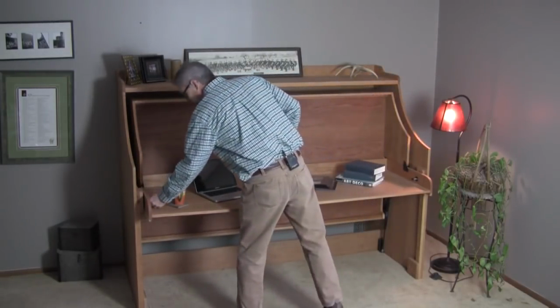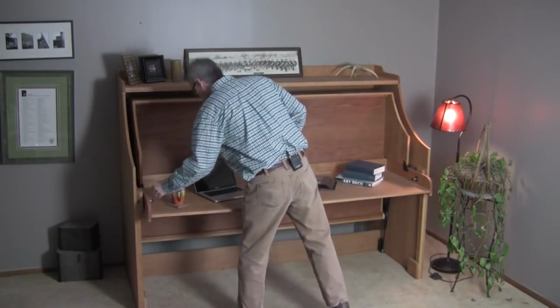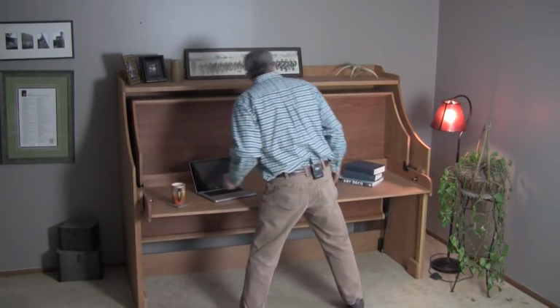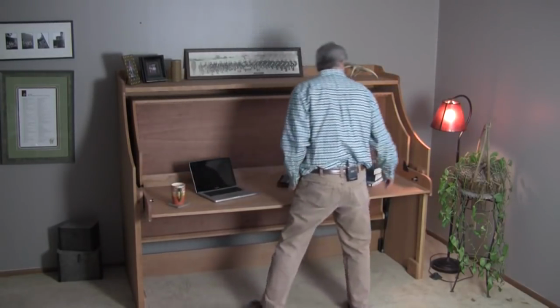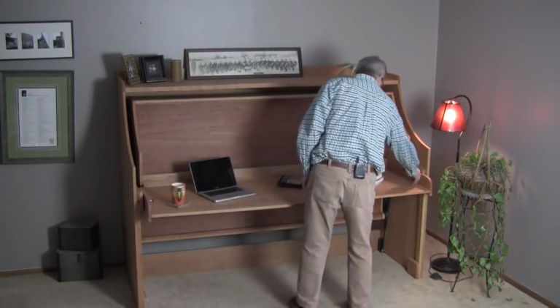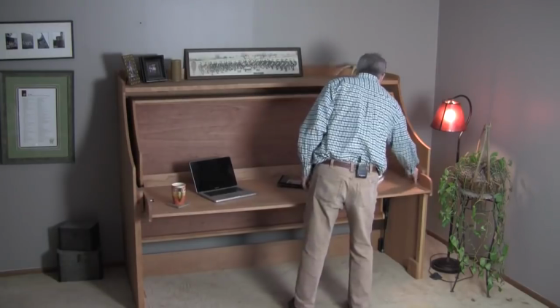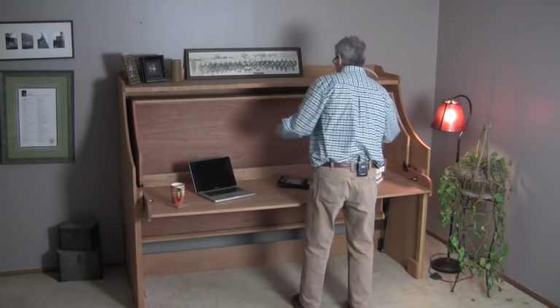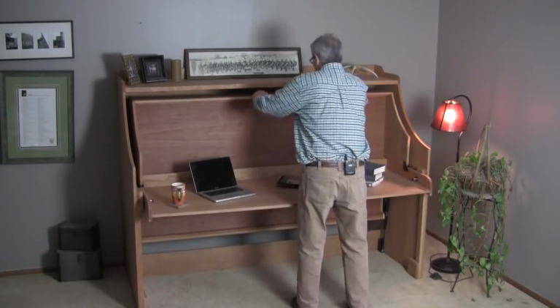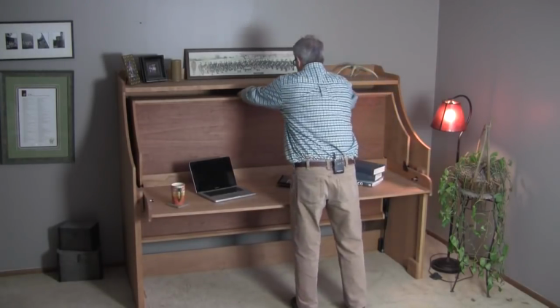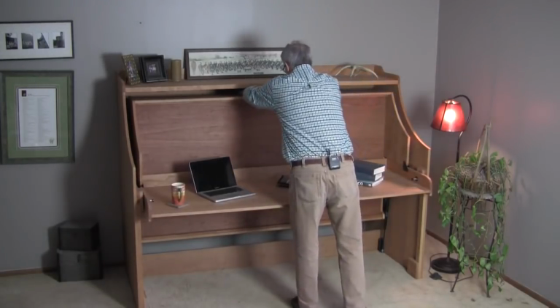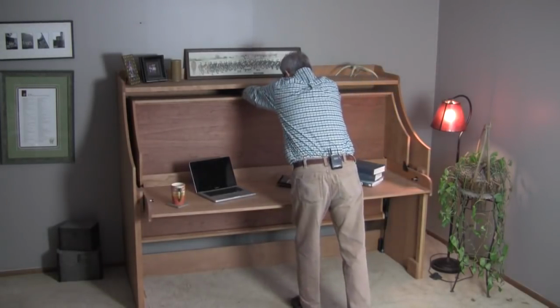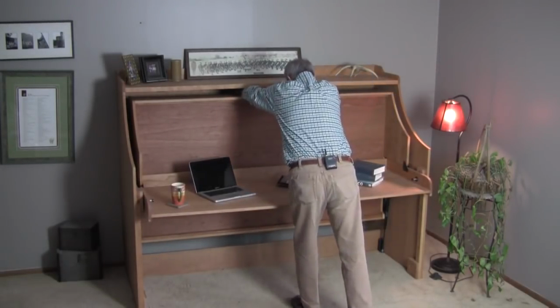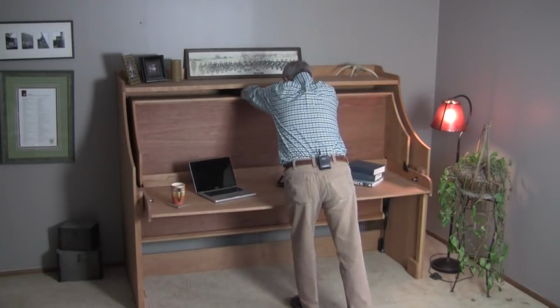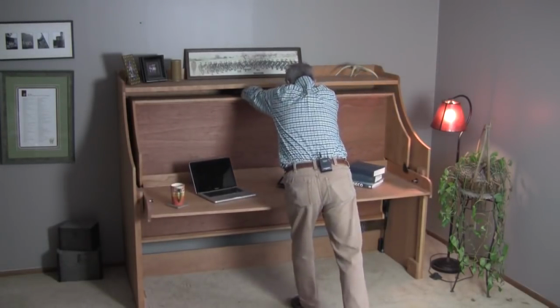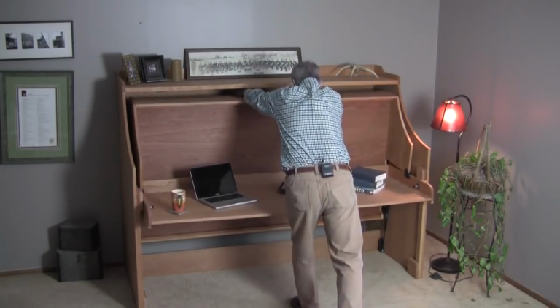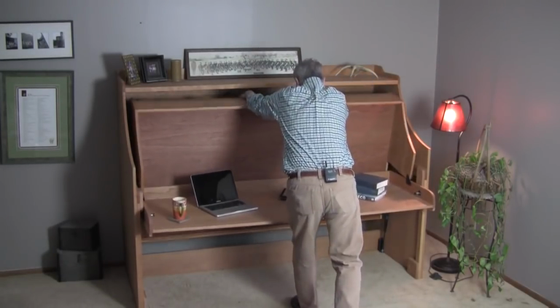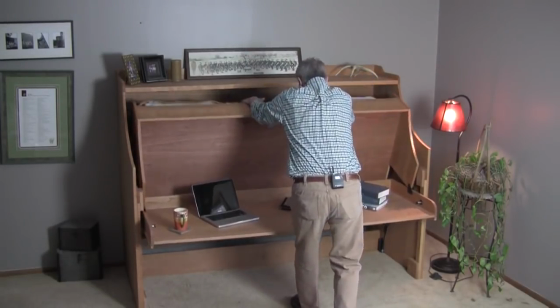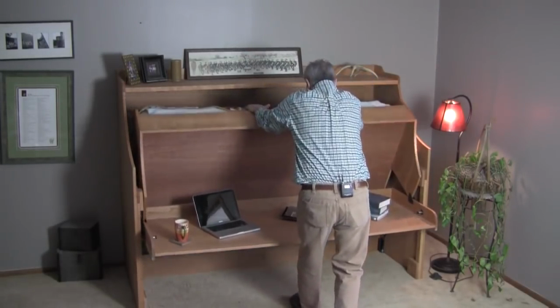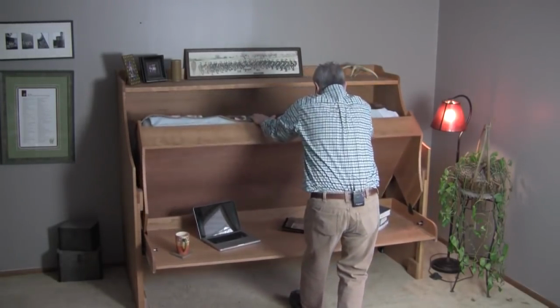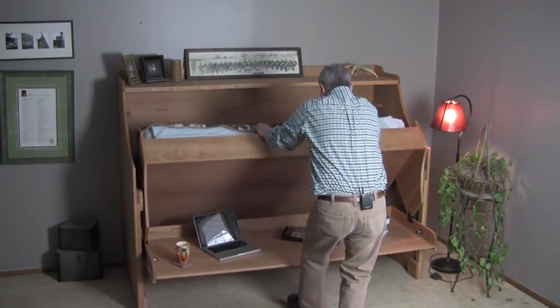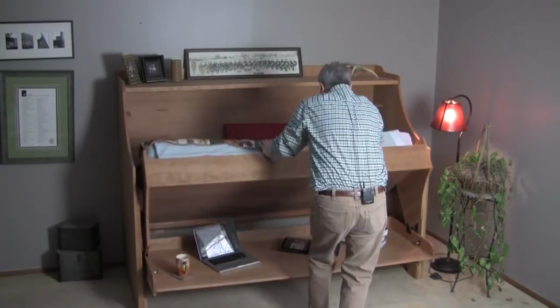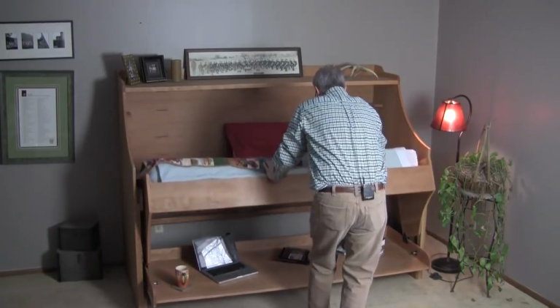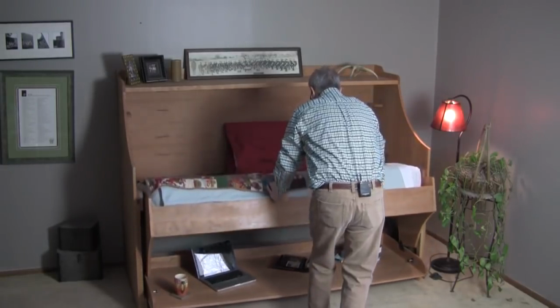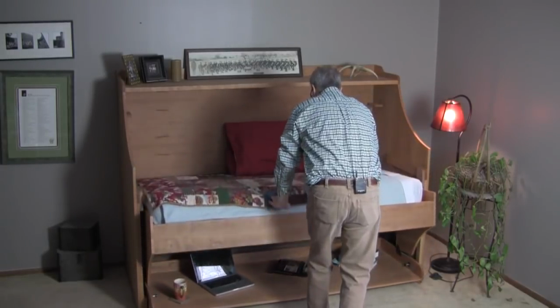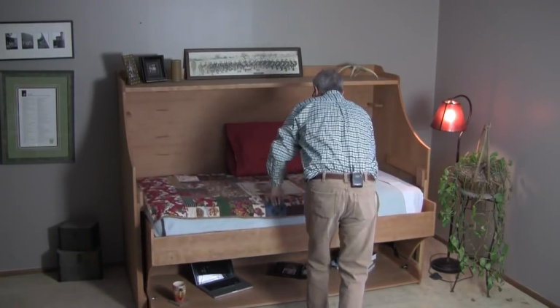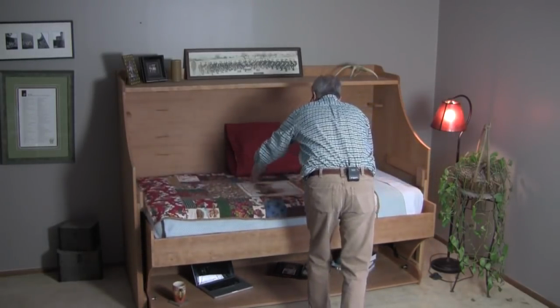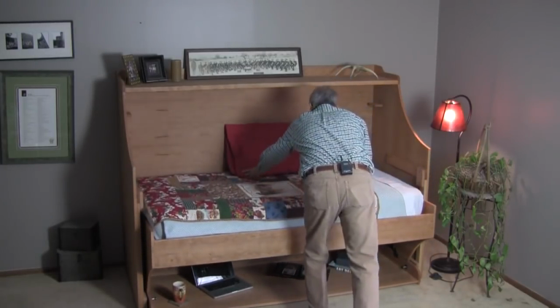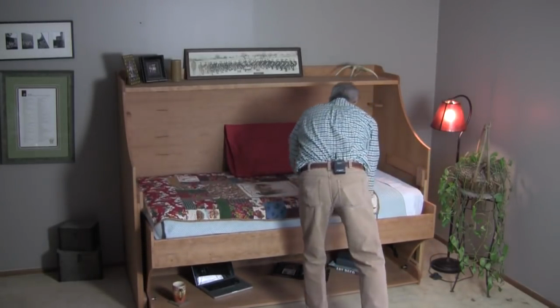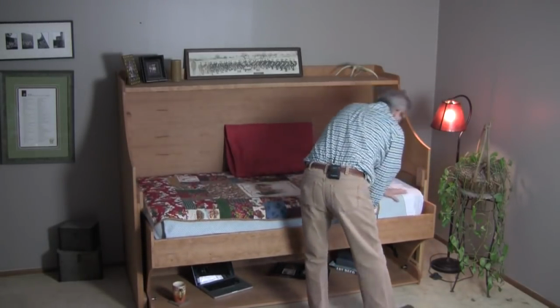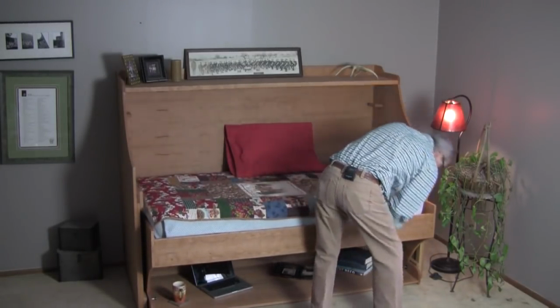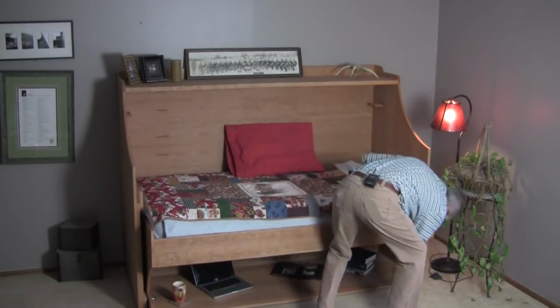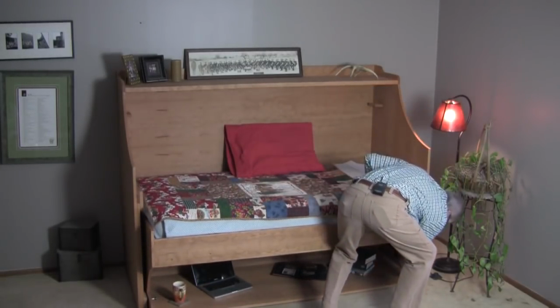As you can see, it's quite simple to transition the desk into the bed. You don't even need to put the things away on your desktop. It simply rotates down onto the bed. It's just as easy to change it back.